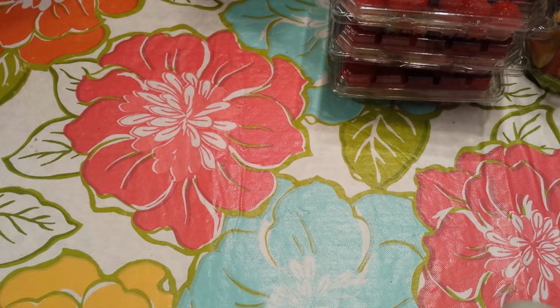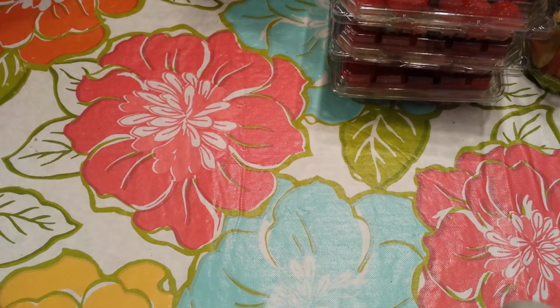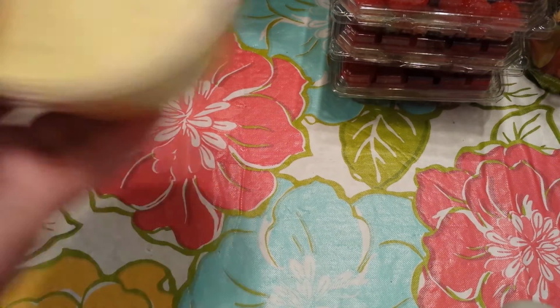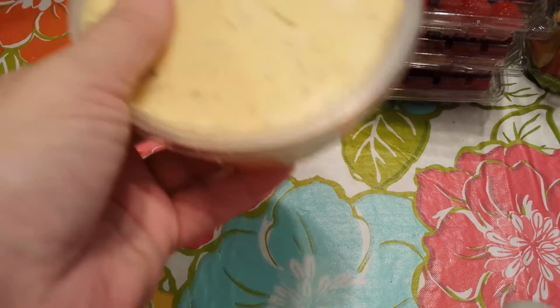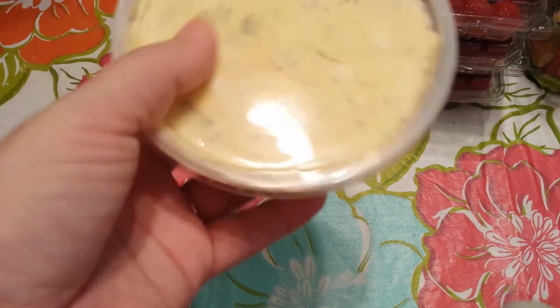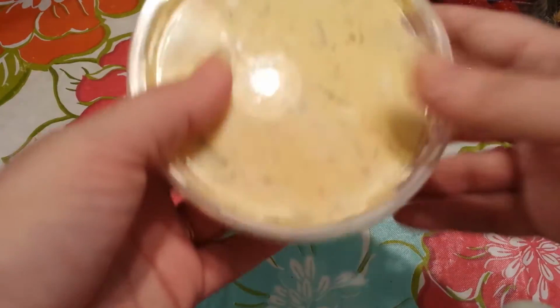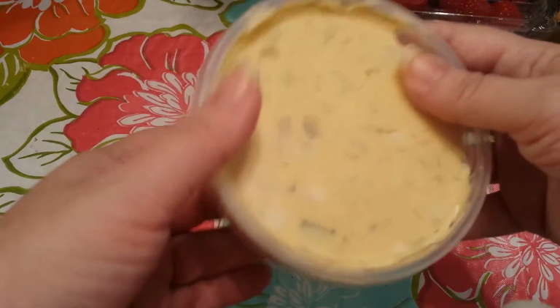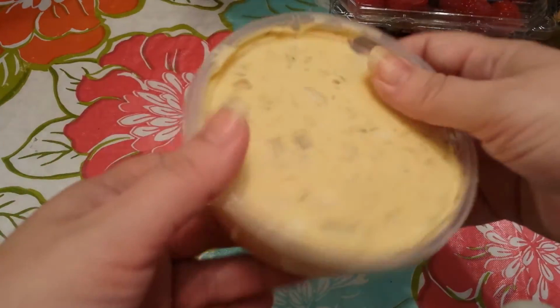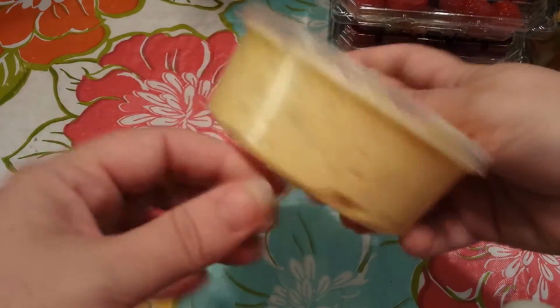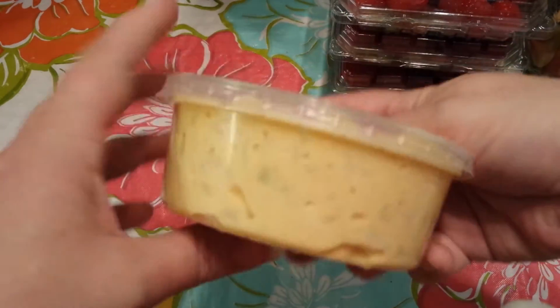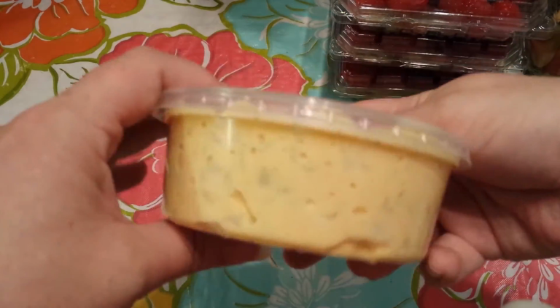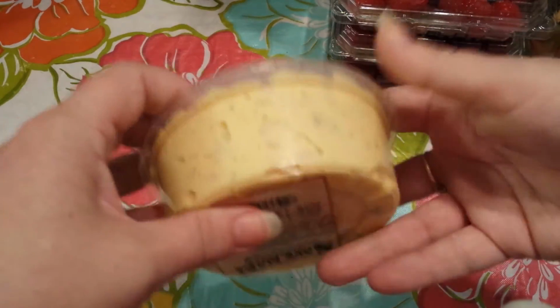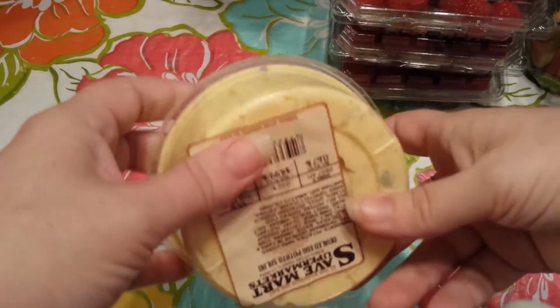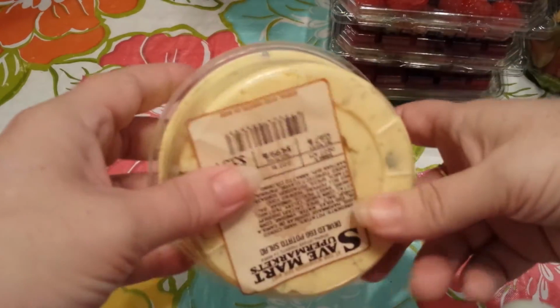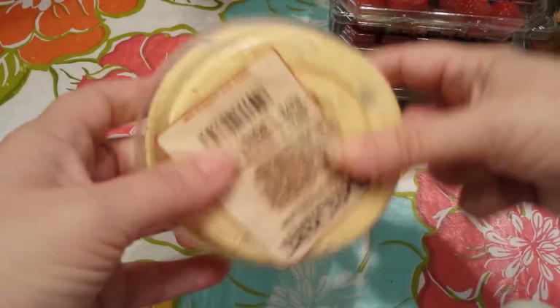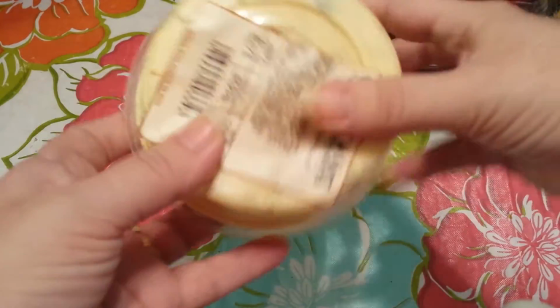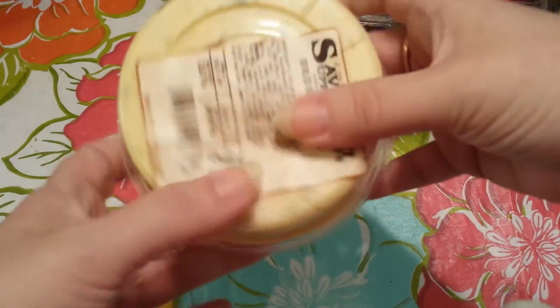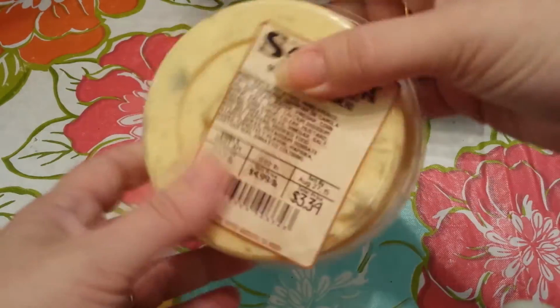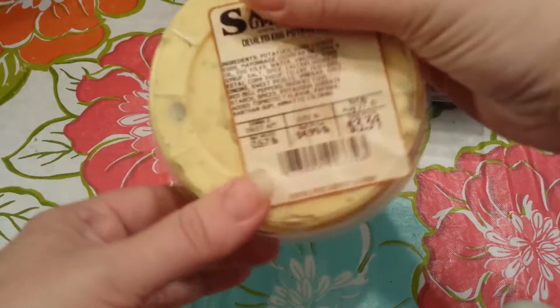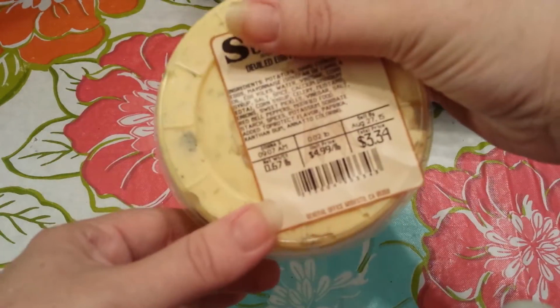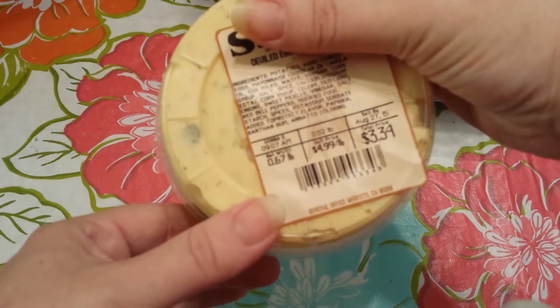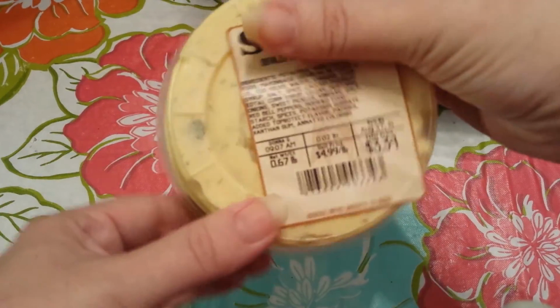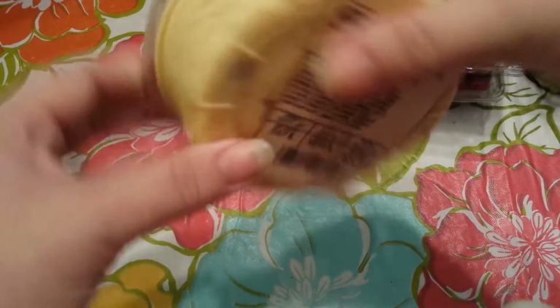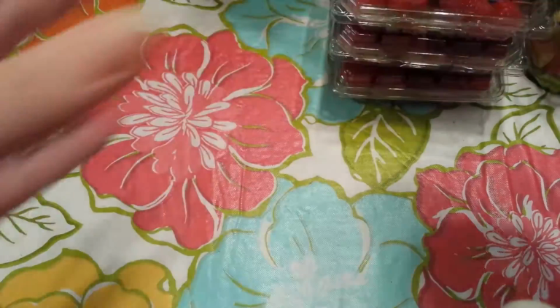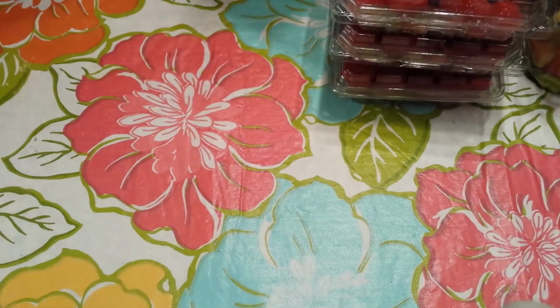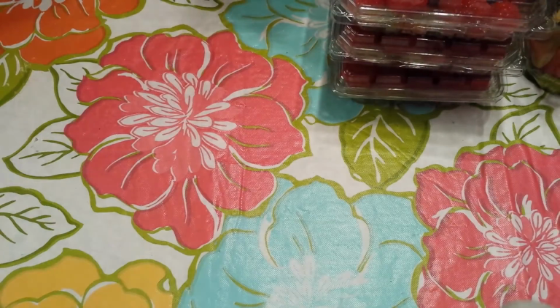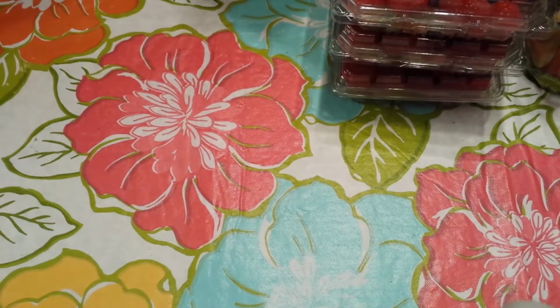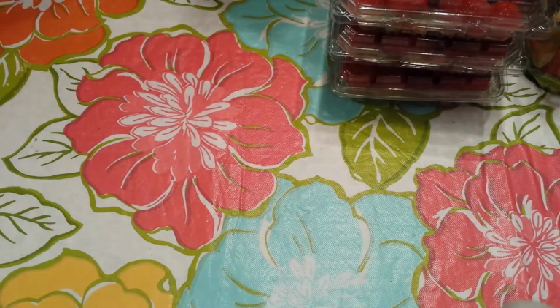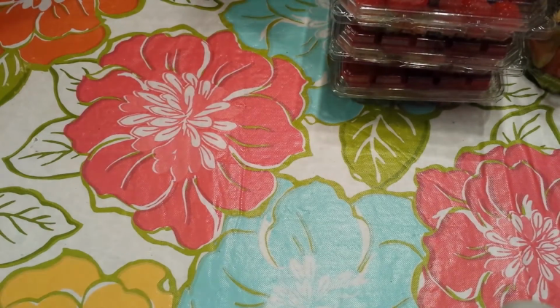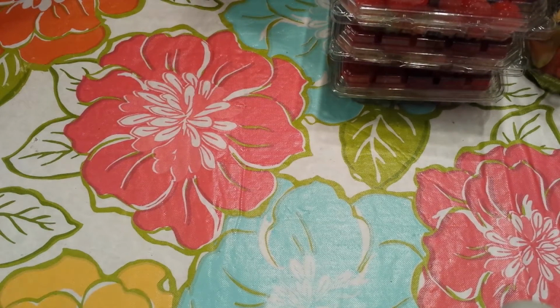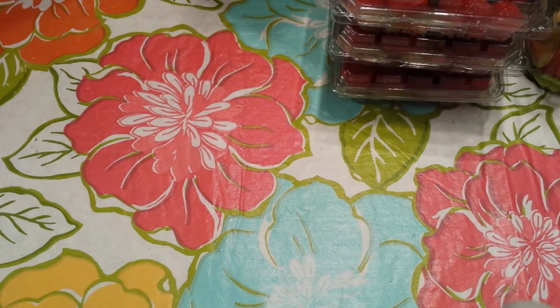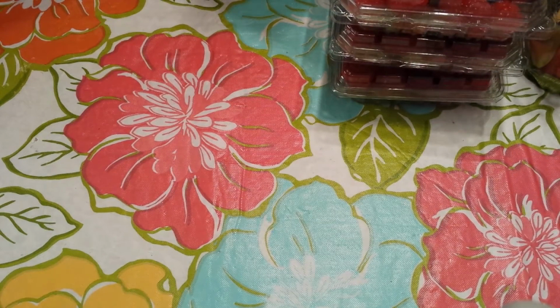We're also going to have potato salad at some point. This is the Devil Day Potato — I really like their Devil Day Potato.